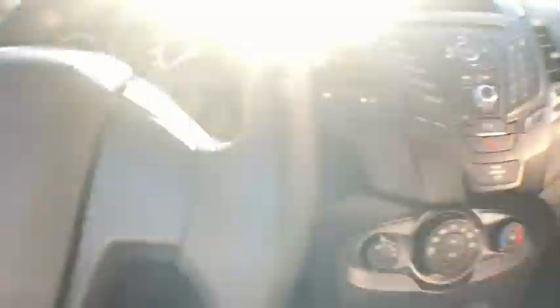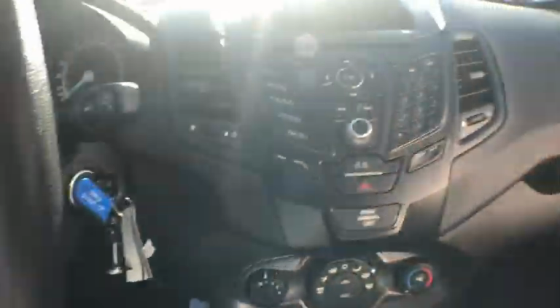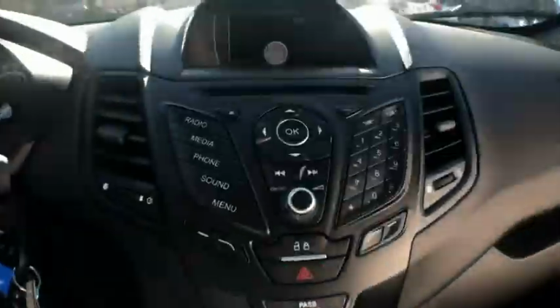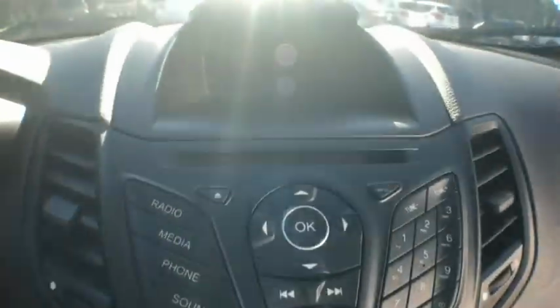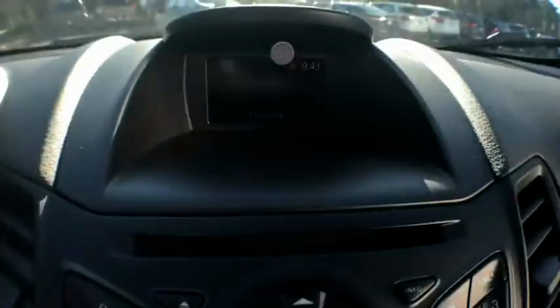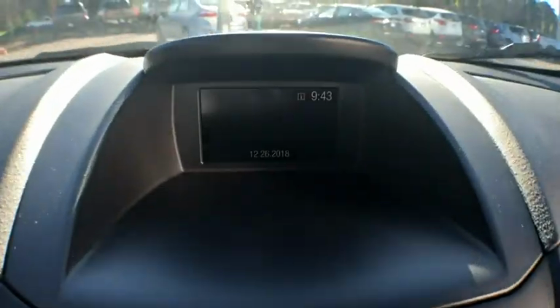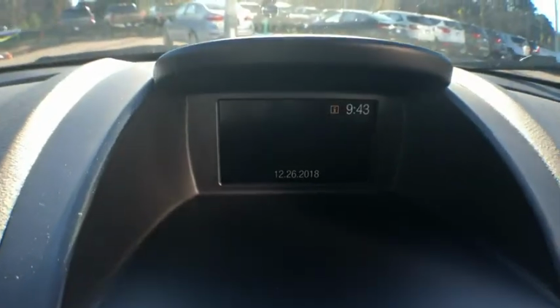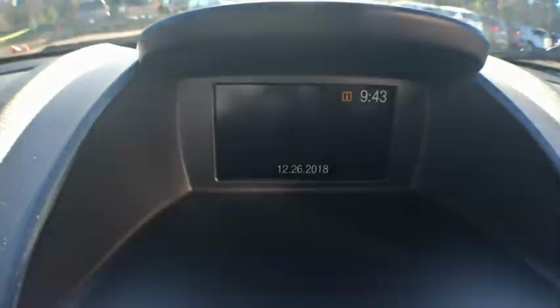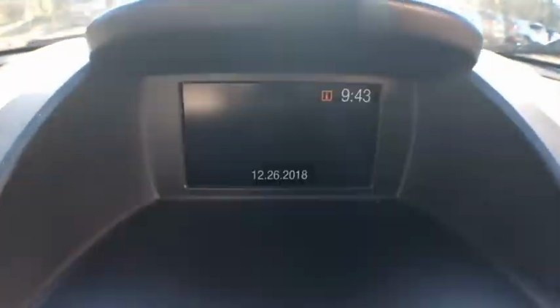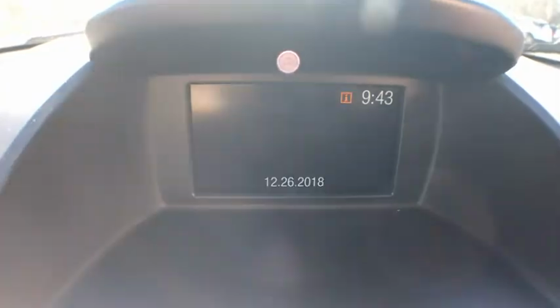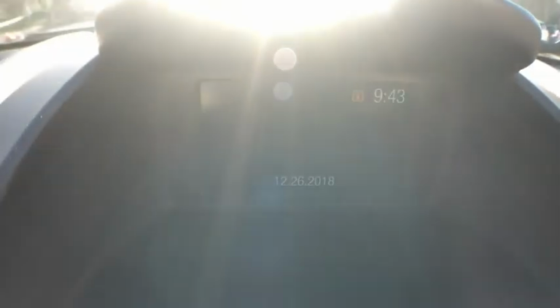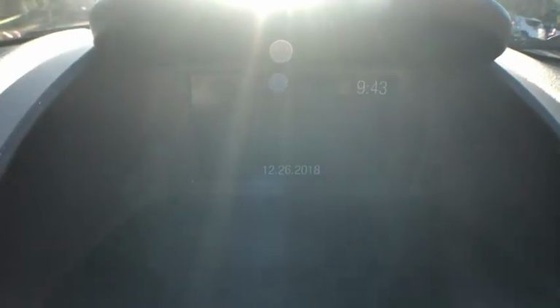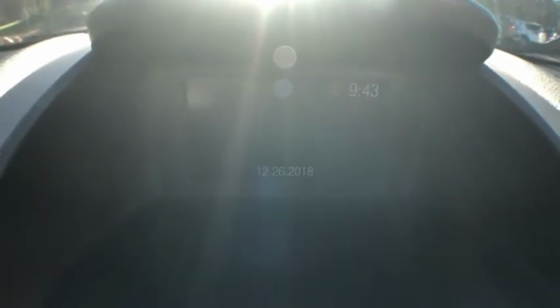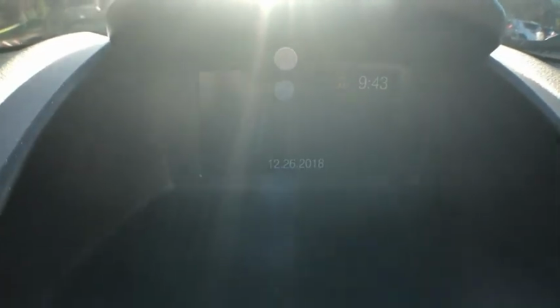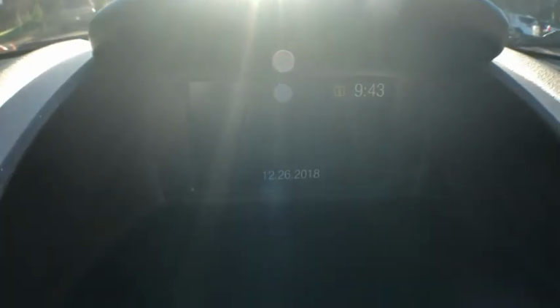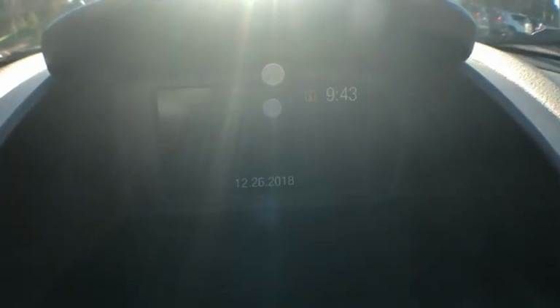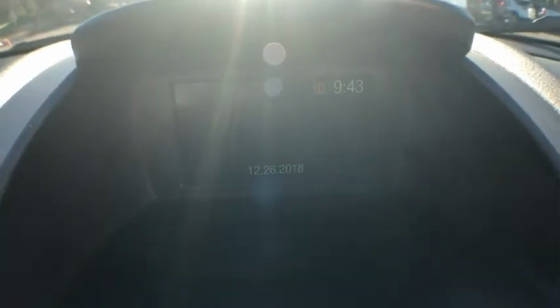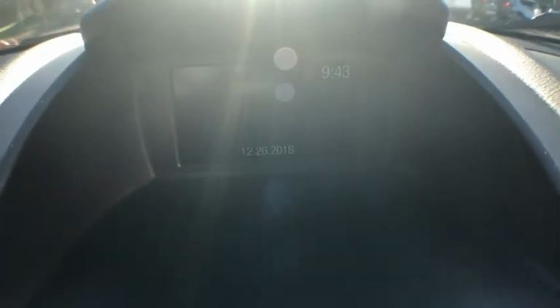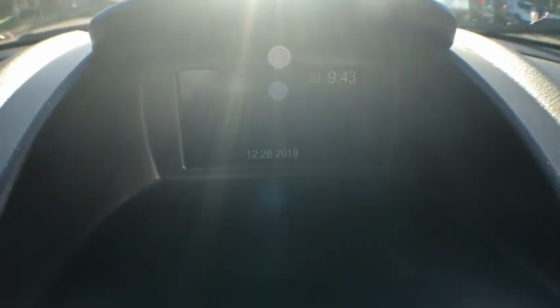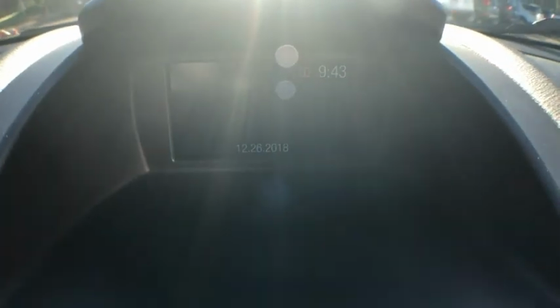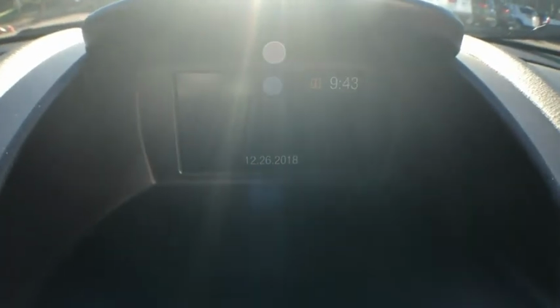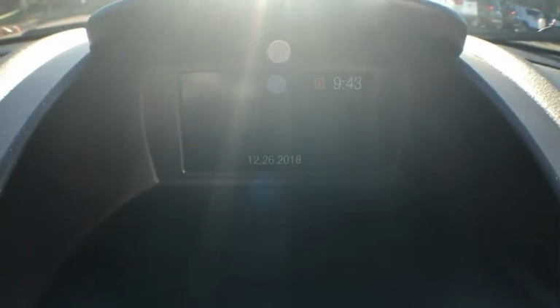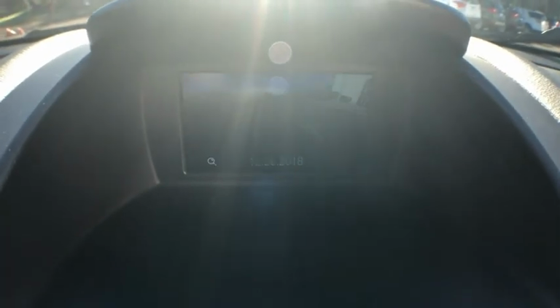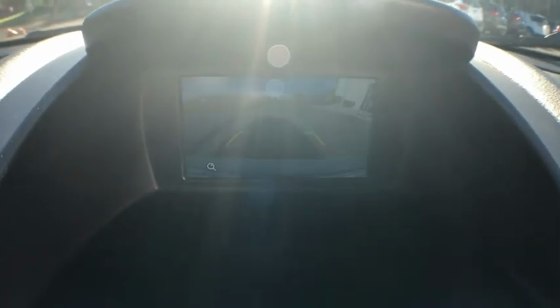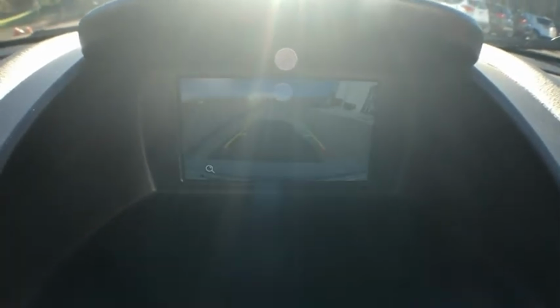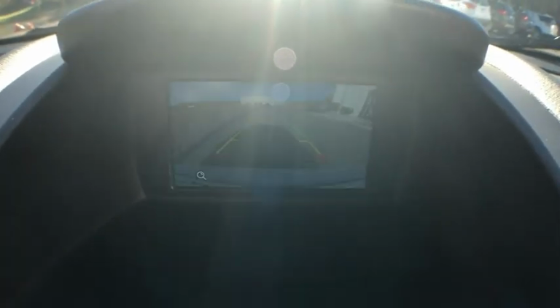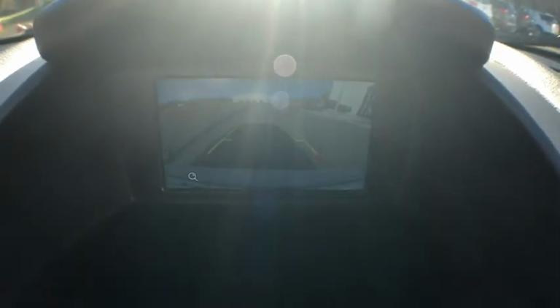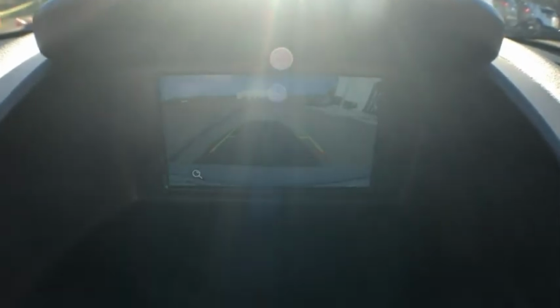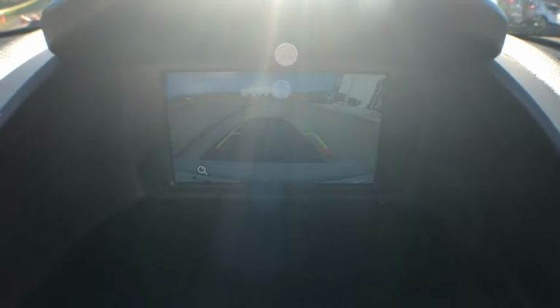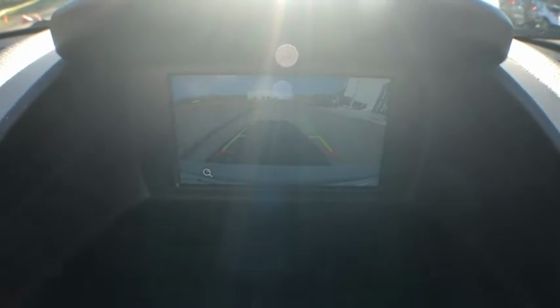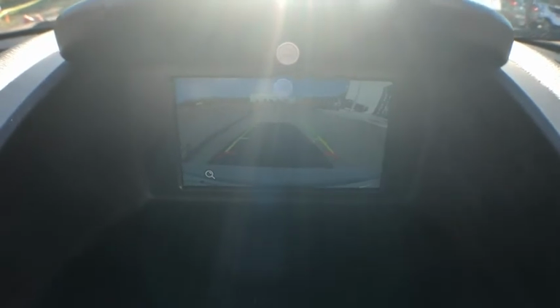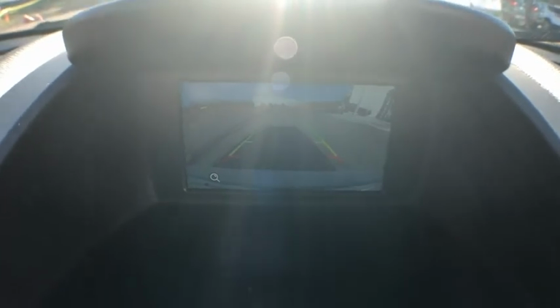Driver vanity mirror, front bucket seats, front reading lamps, tilt steering wheel, passenger vanity mirror, radio data system, four-piece floor mat set, low tire pressure warning.